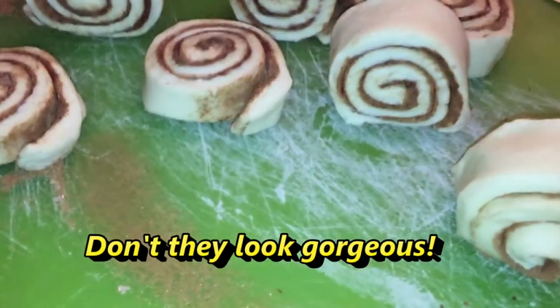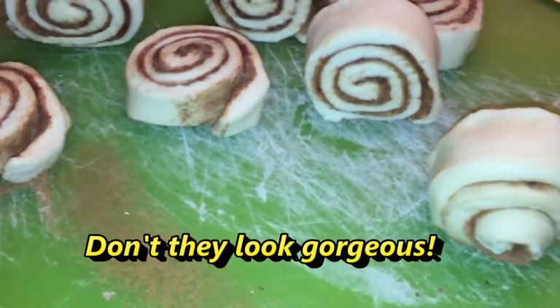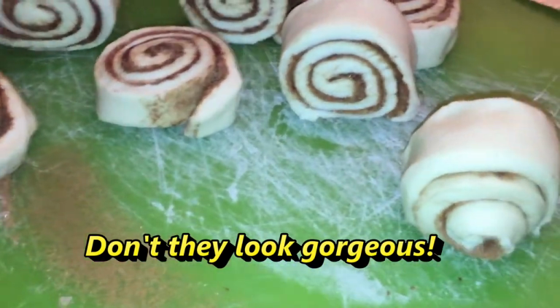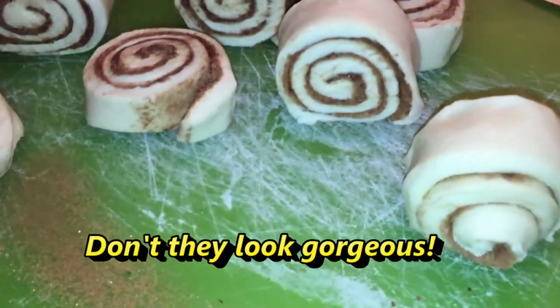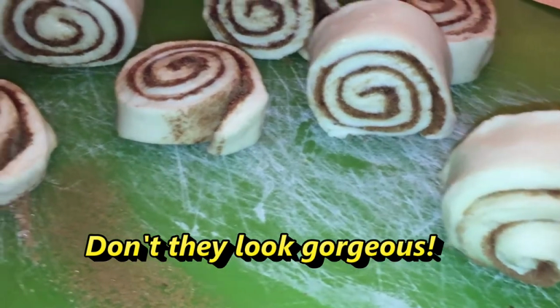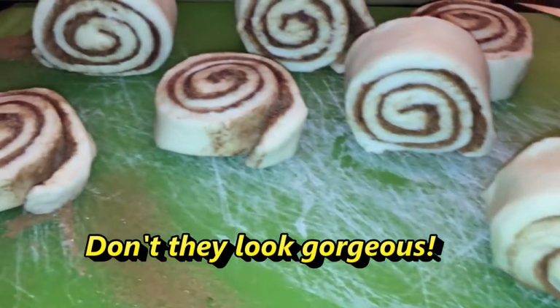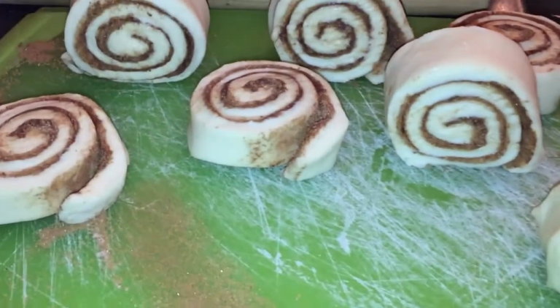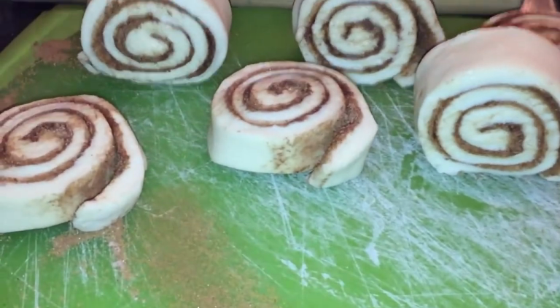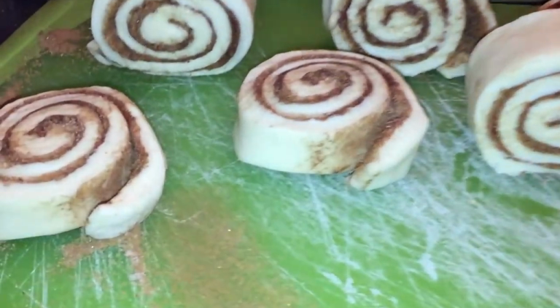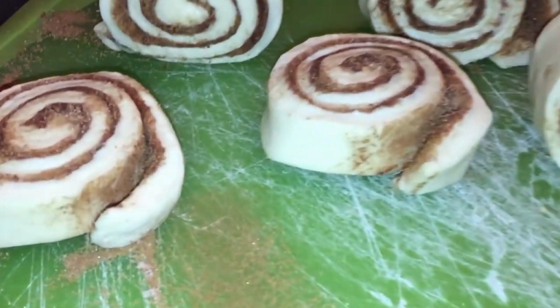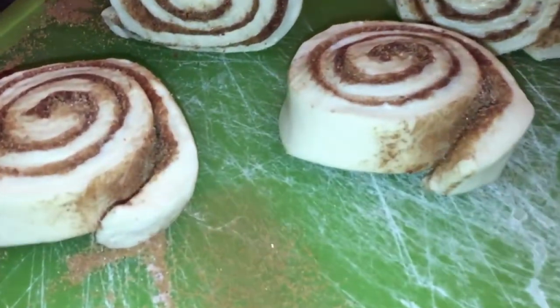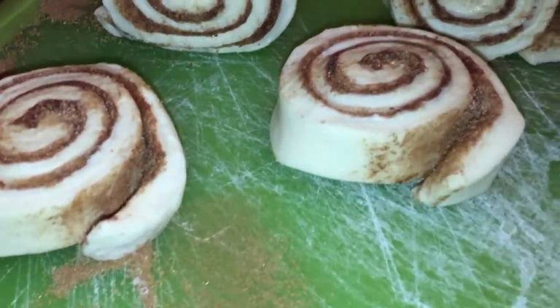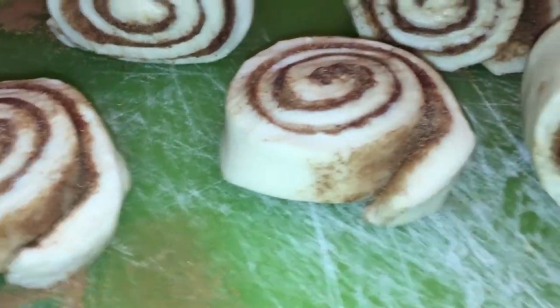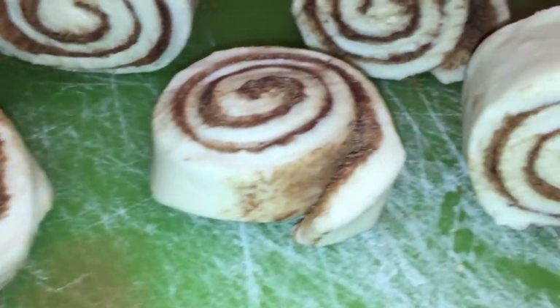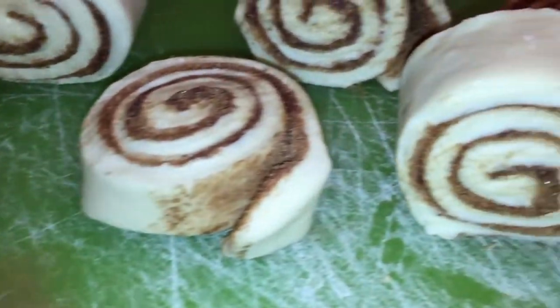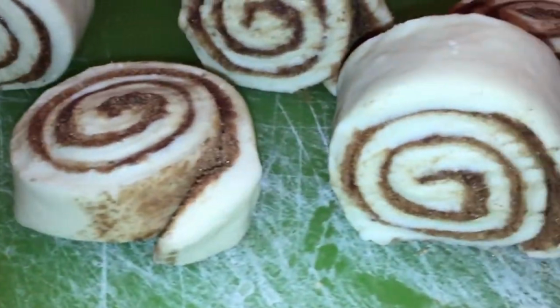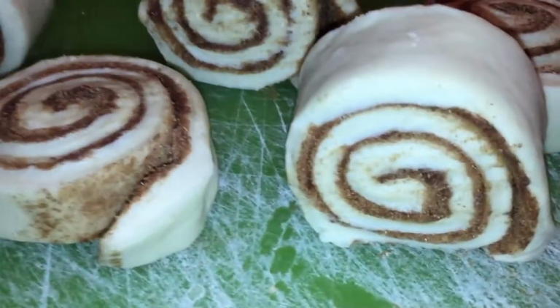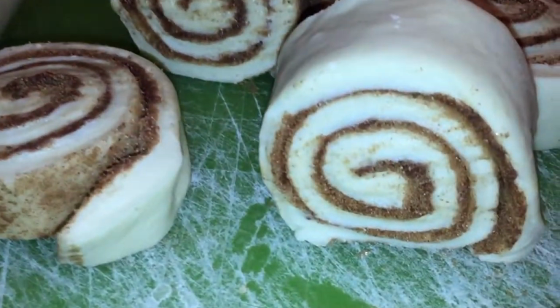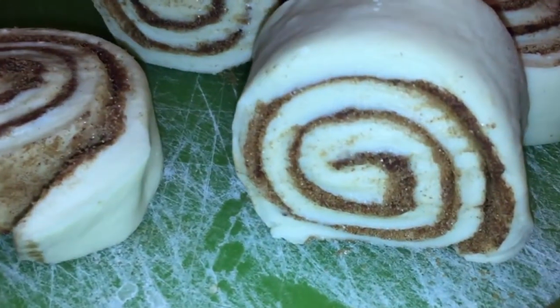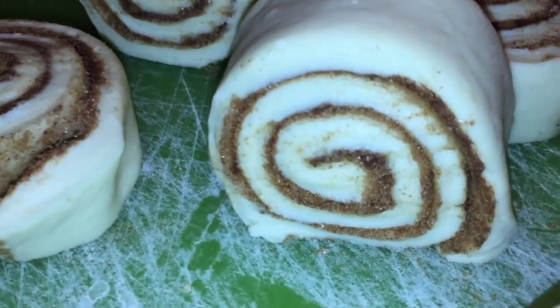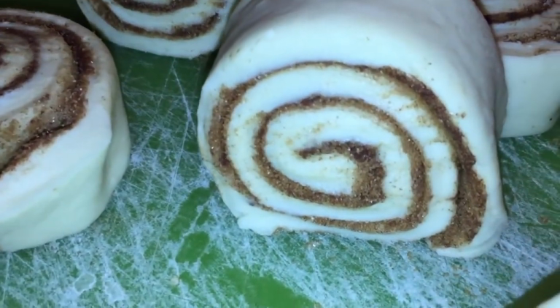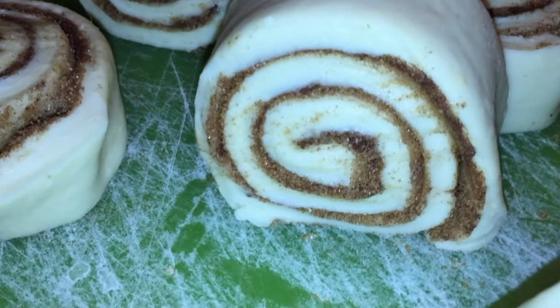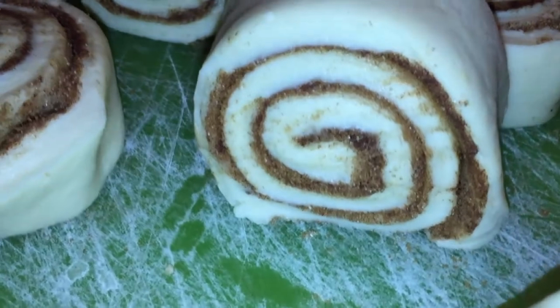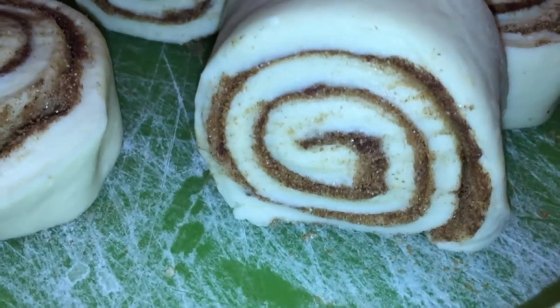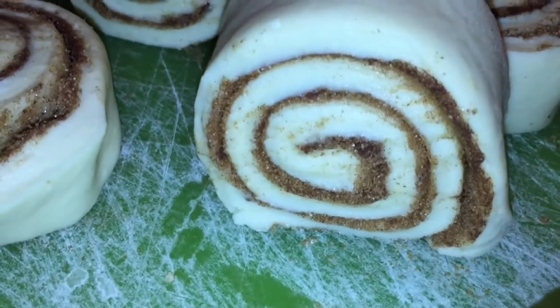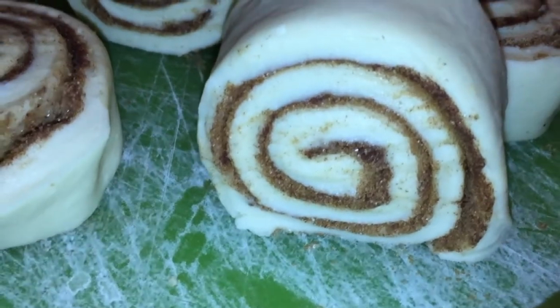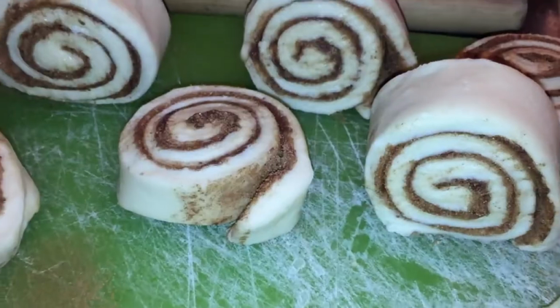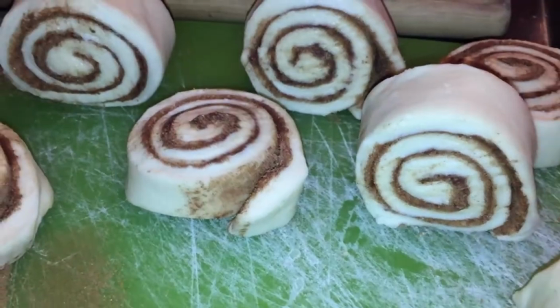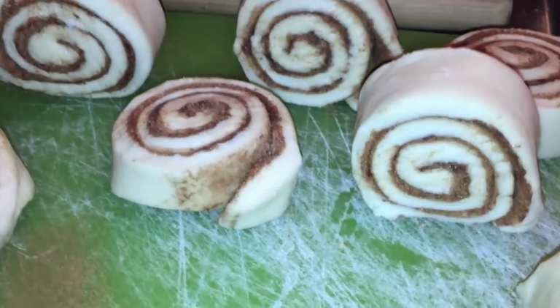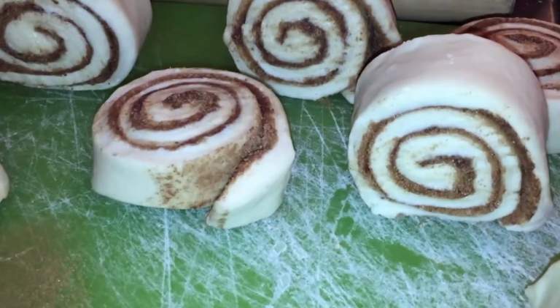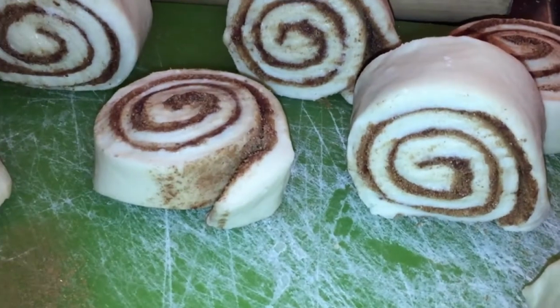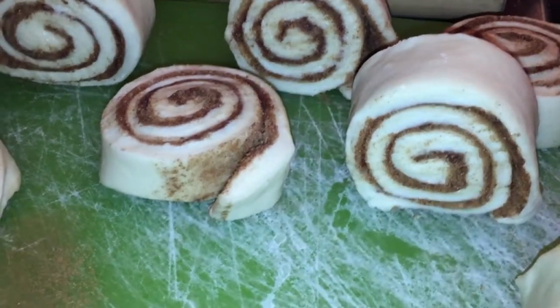Look how beautiful they are. I'm talking about the cinnamon rolls. It's time to bake you guys.